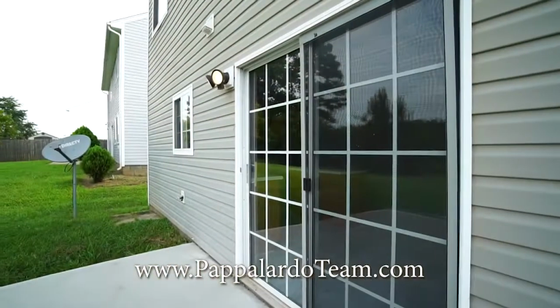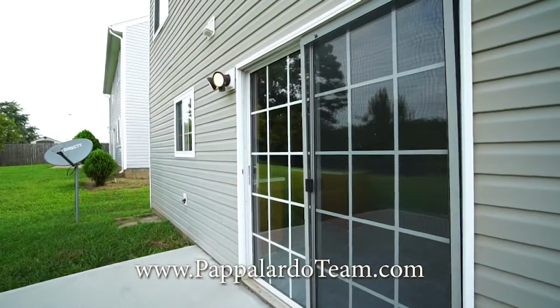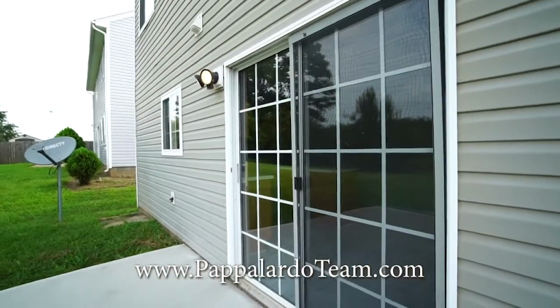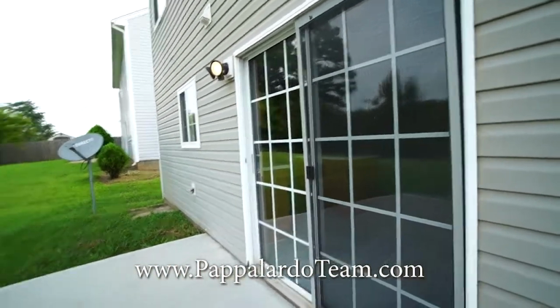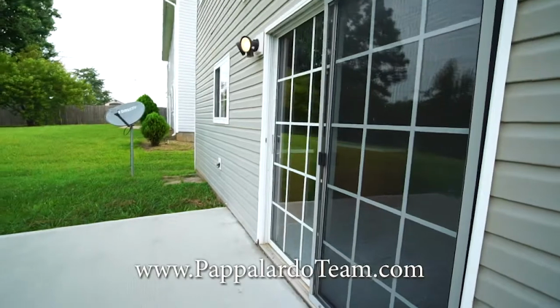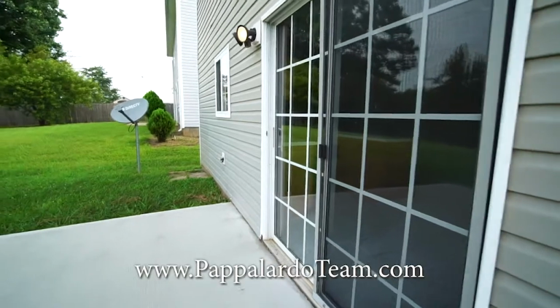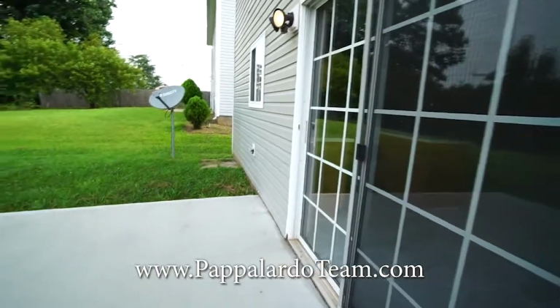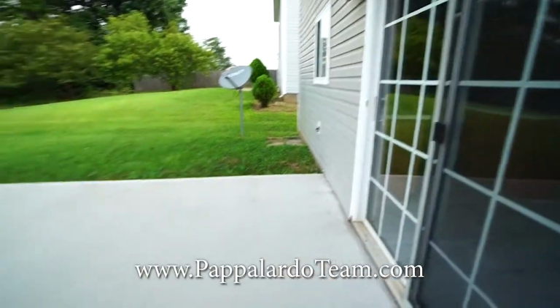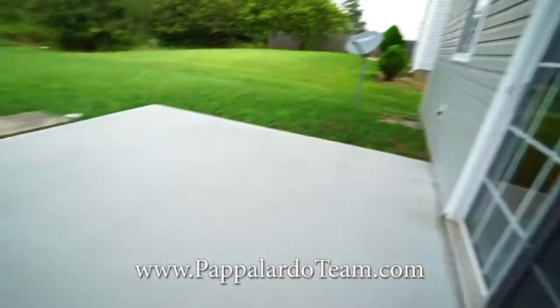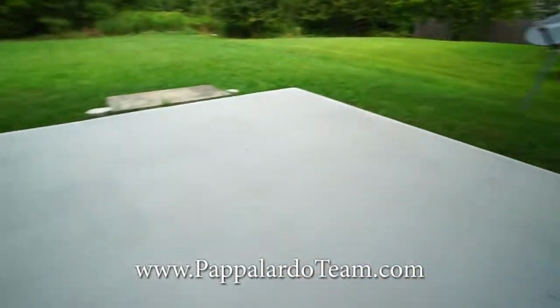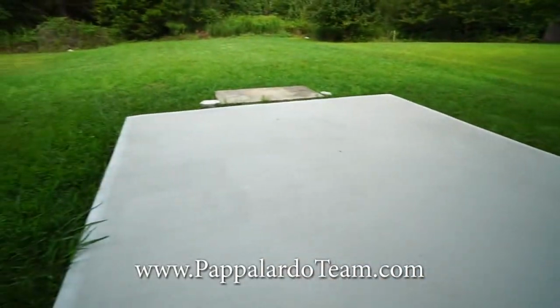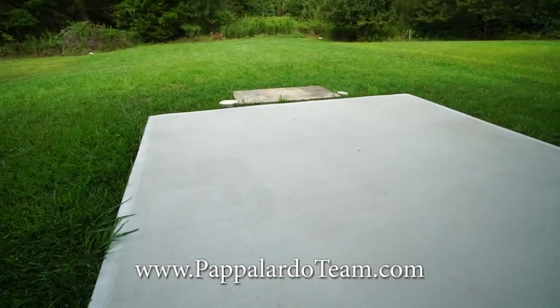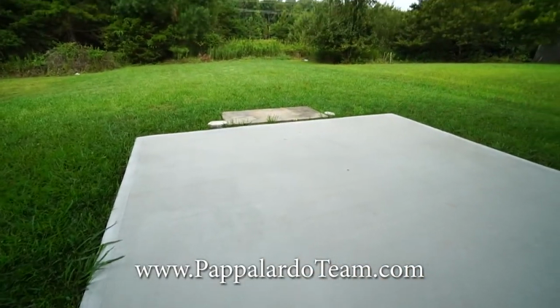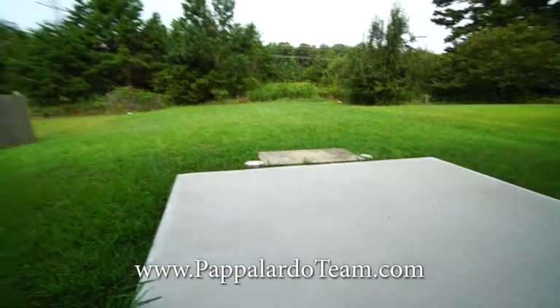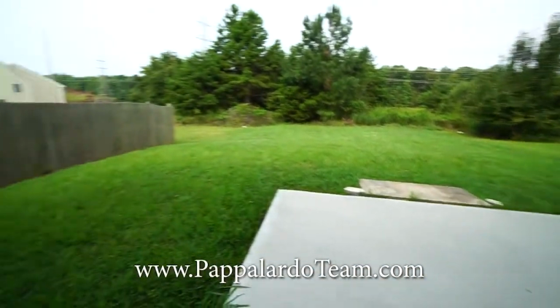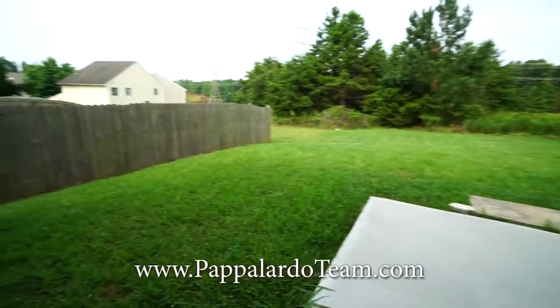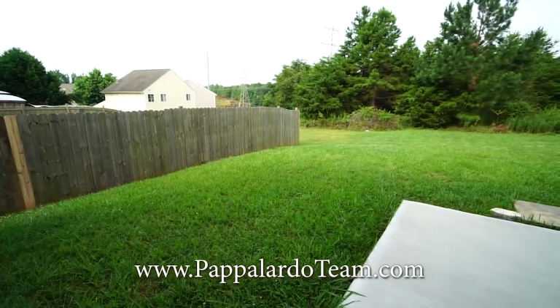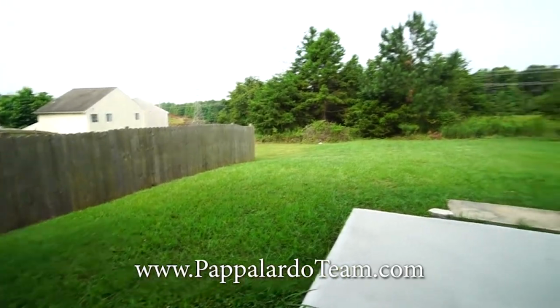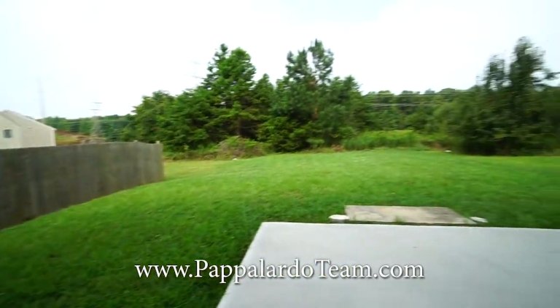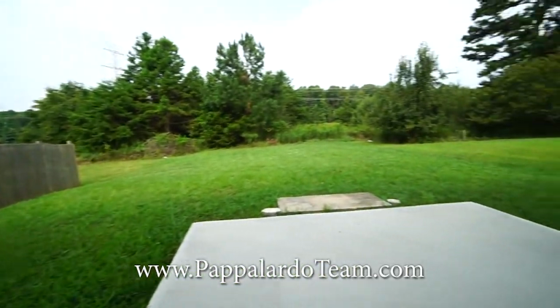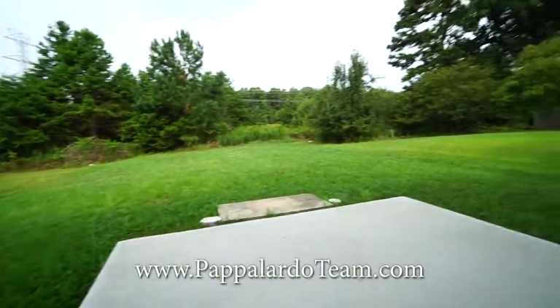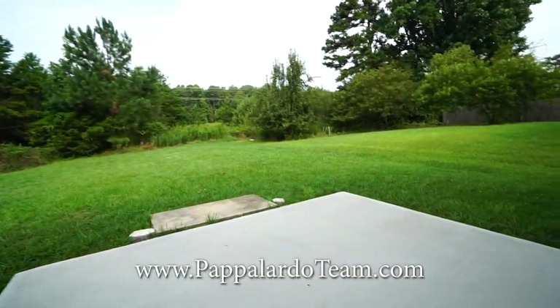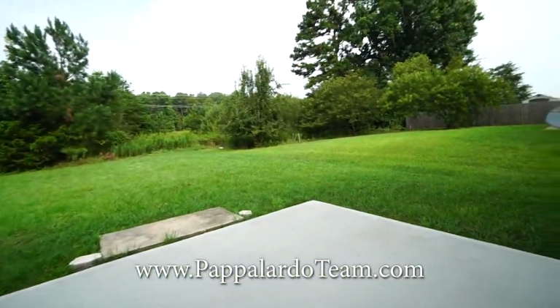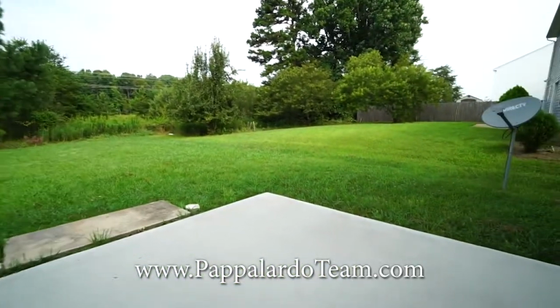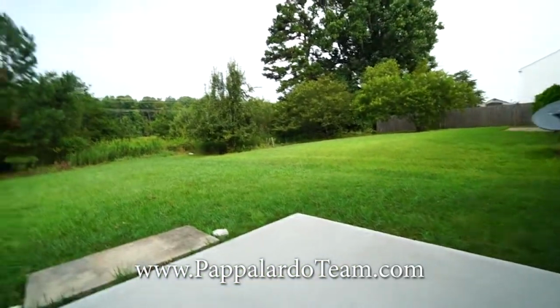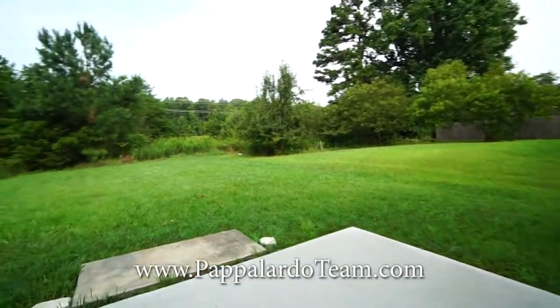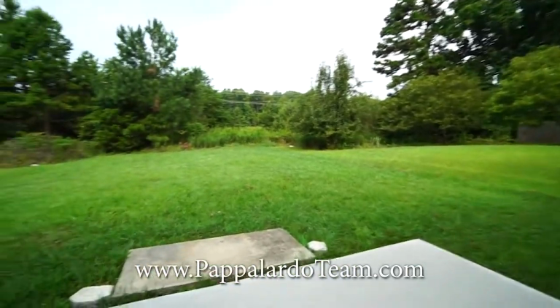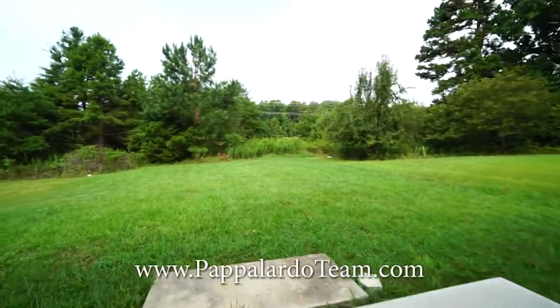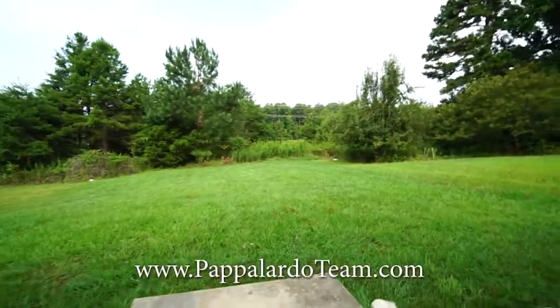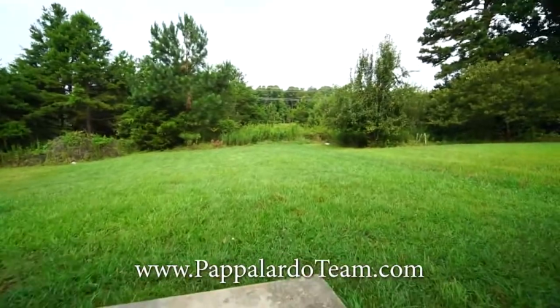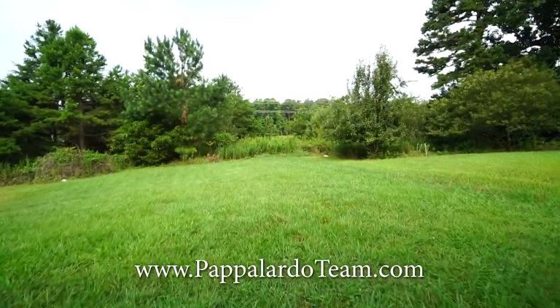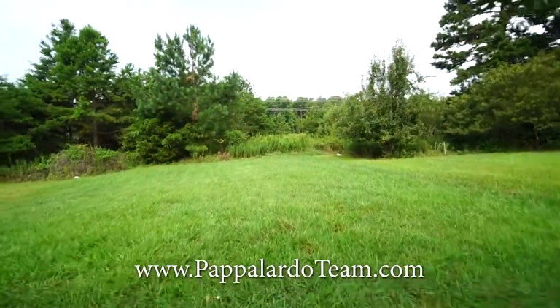We have come out the sliding doors from the breakfast room out onto this nice big patio. Here we are looking at the backyard — it's pretty private, nobody directly behind you, which is really nice.